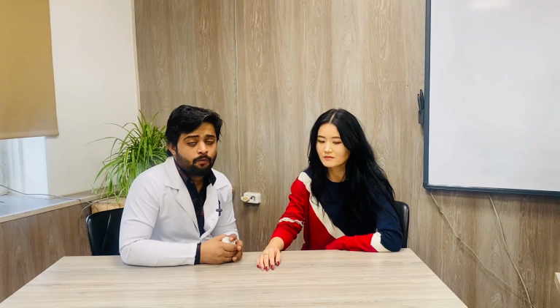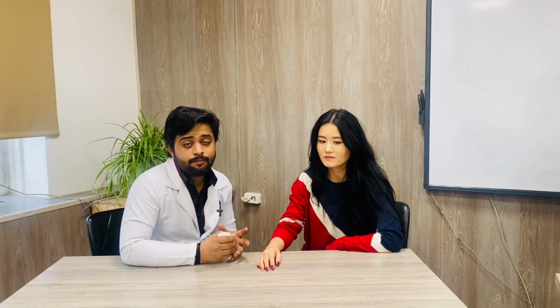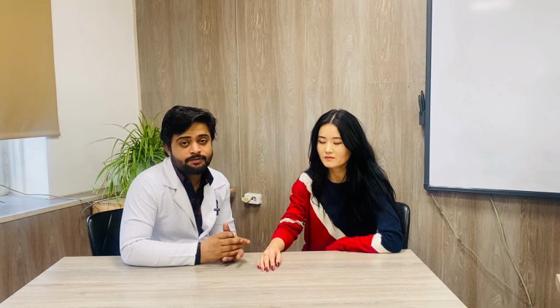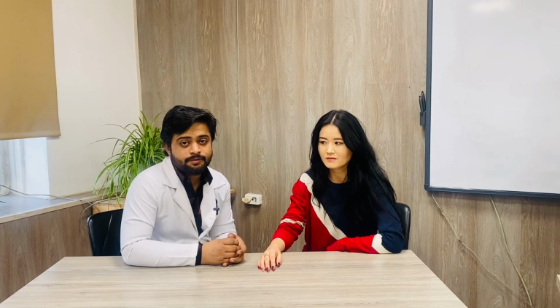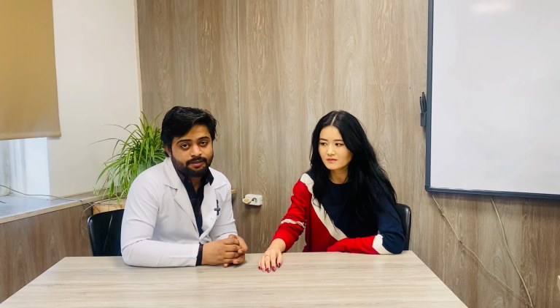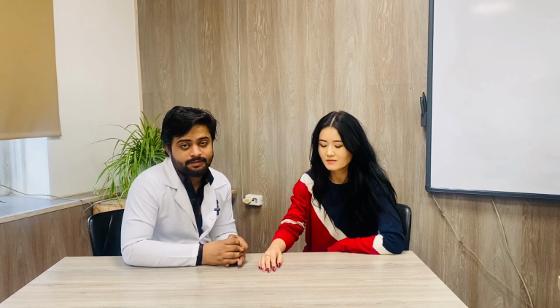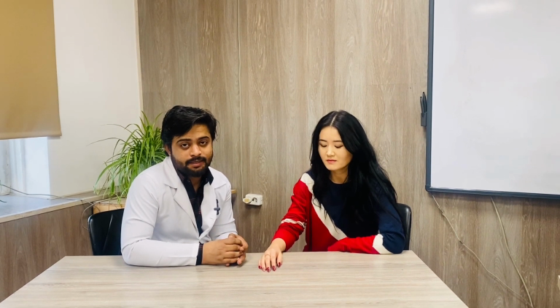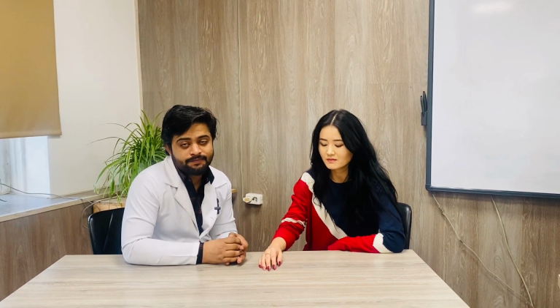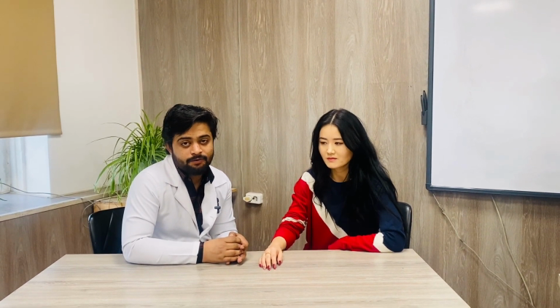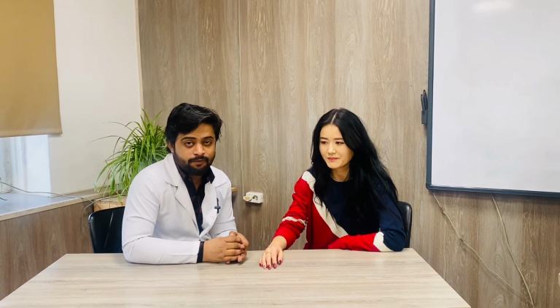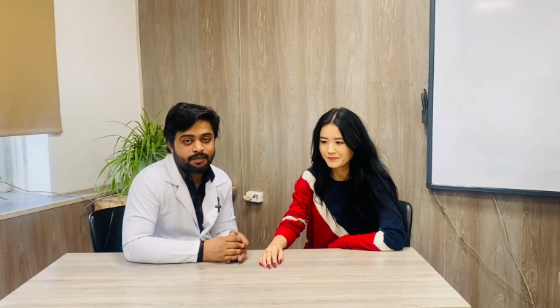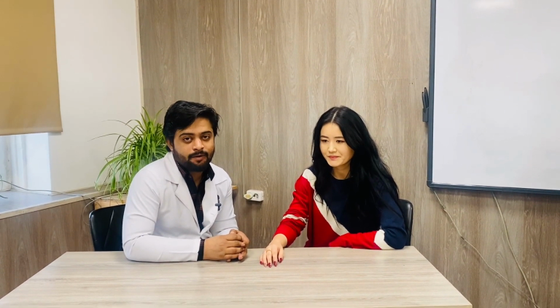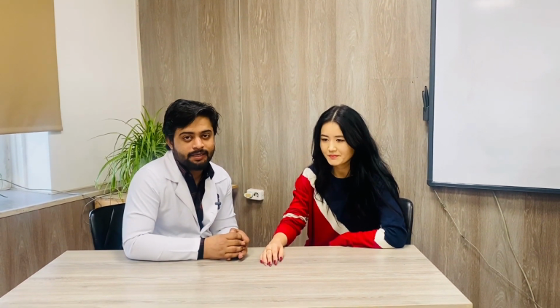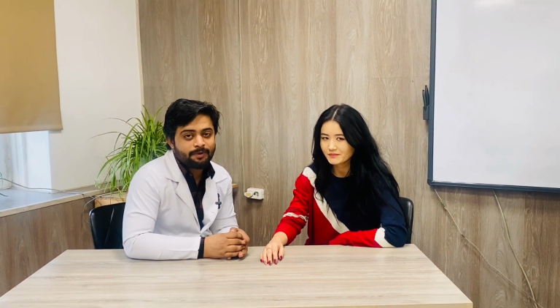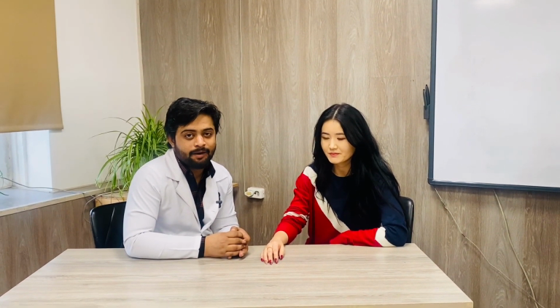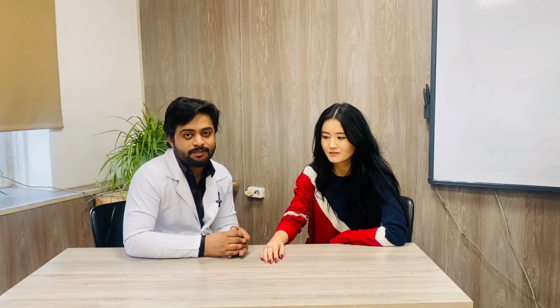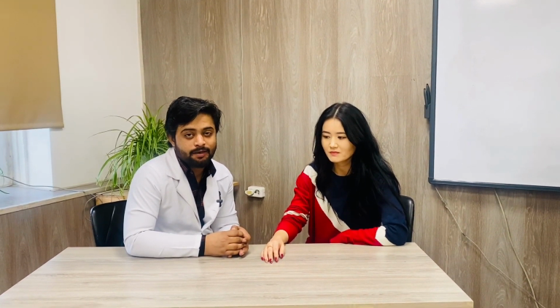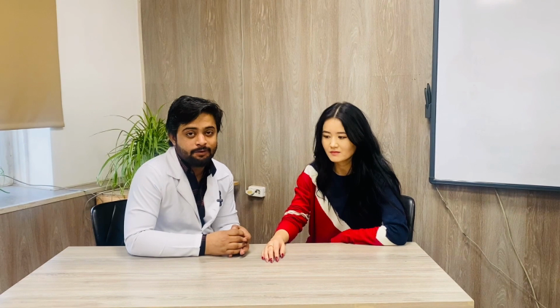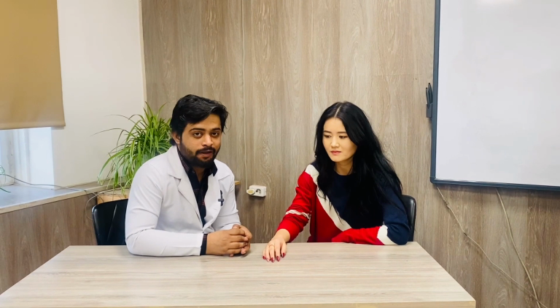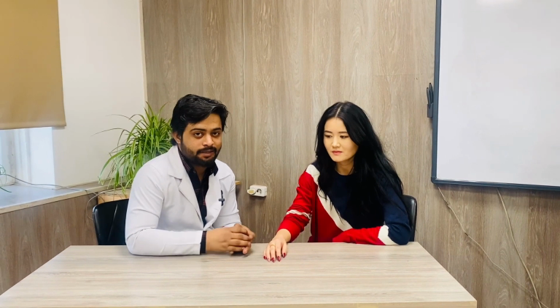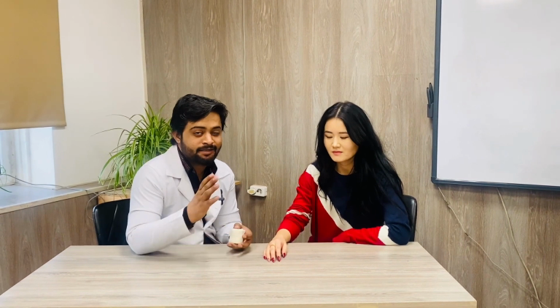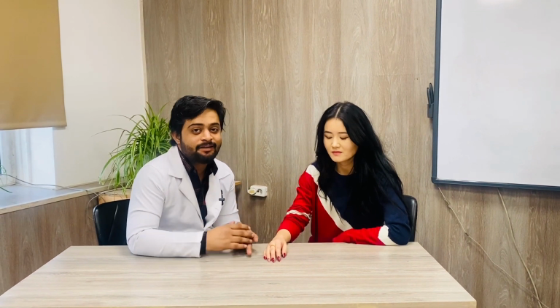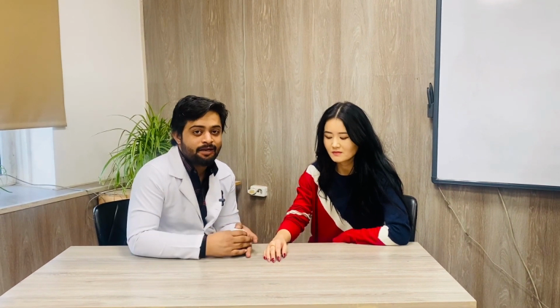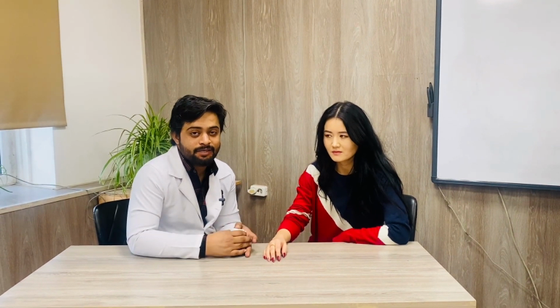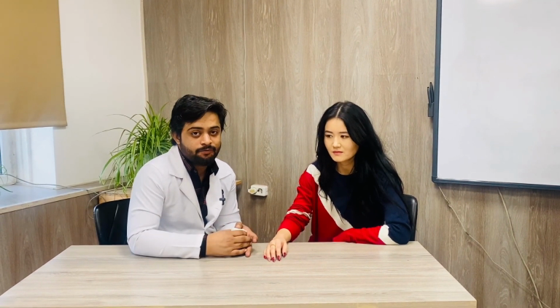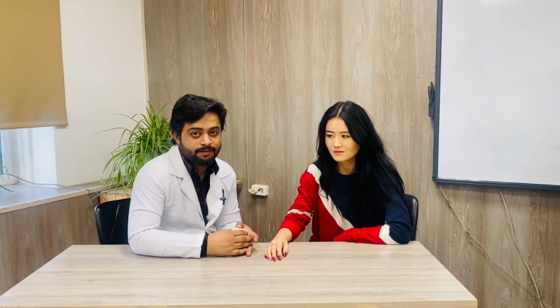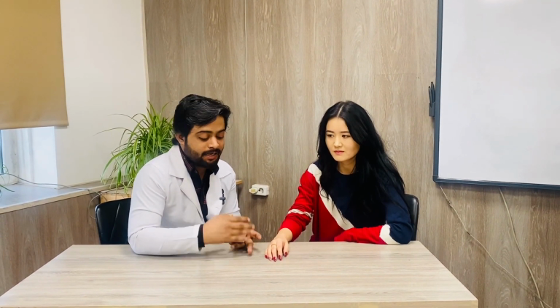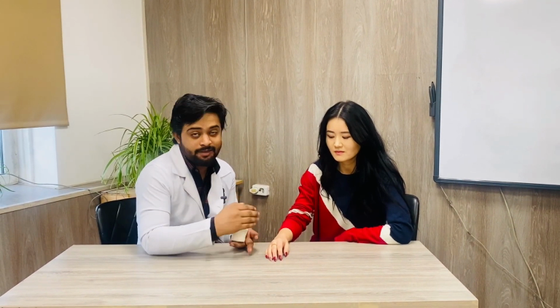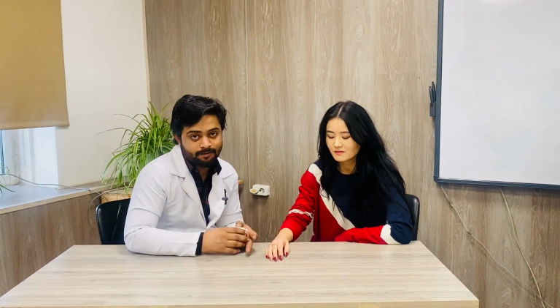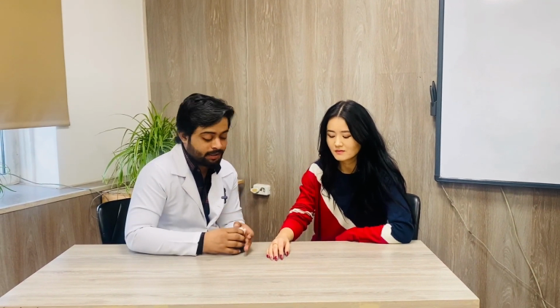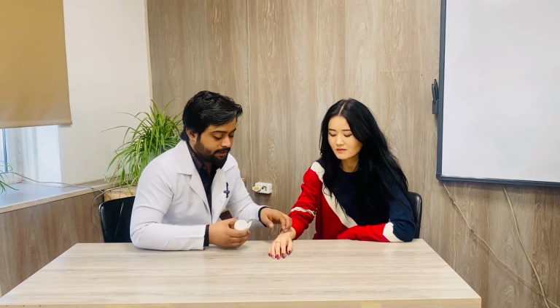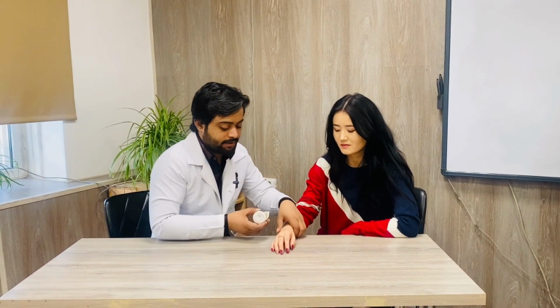Welcome back to Dr. Neist's lectures. In this video we will talk about the Sparrel bandage towards the two fingers, if the injury is into the two fingers including the thumb. So let's start.